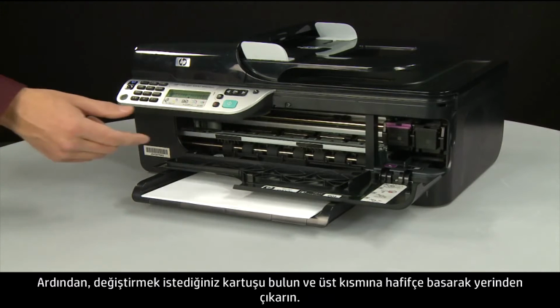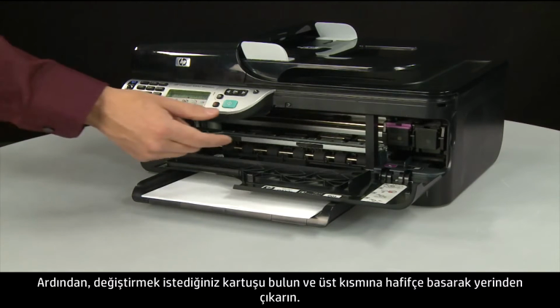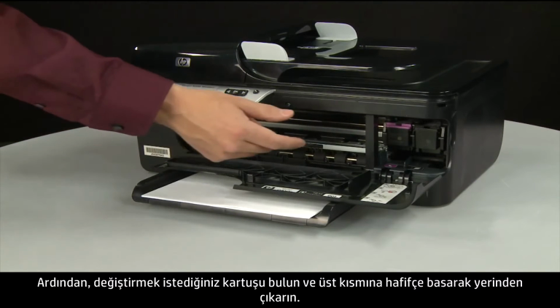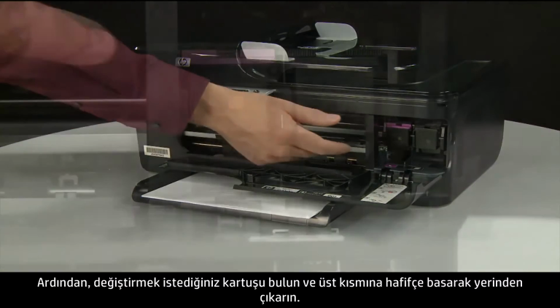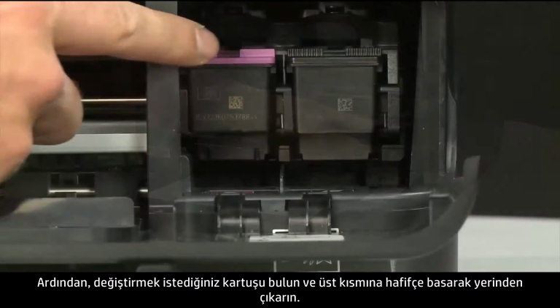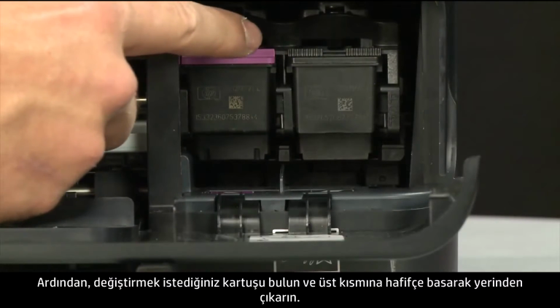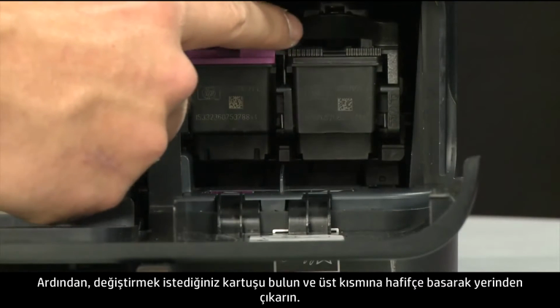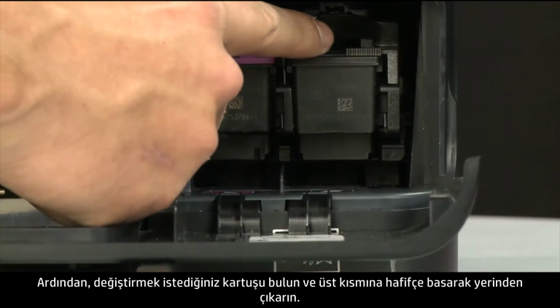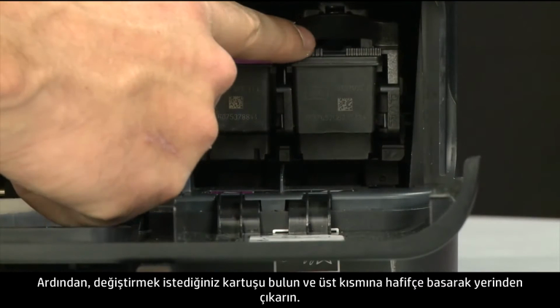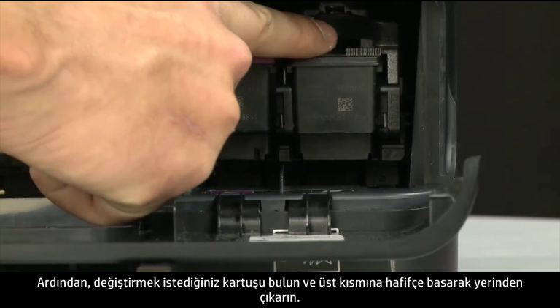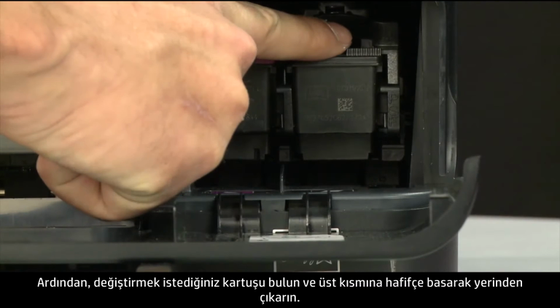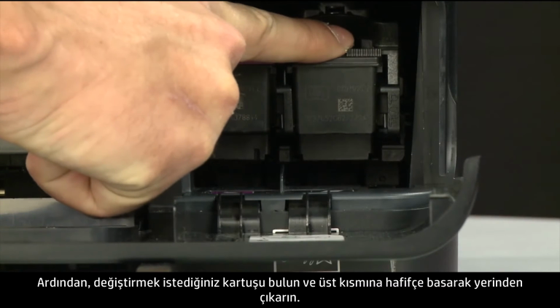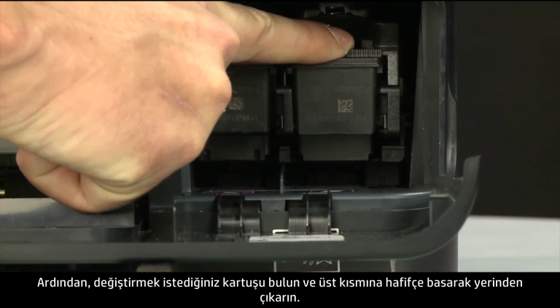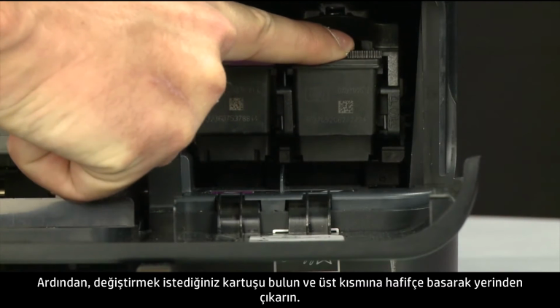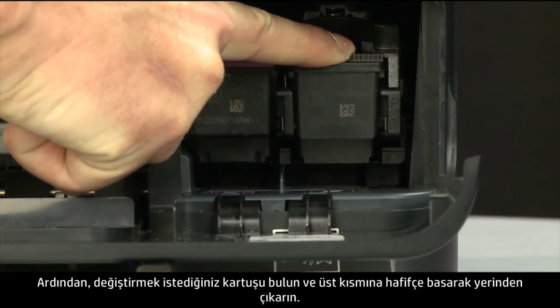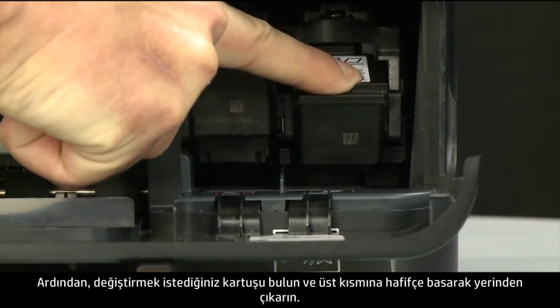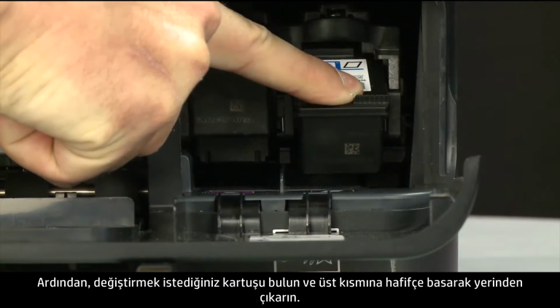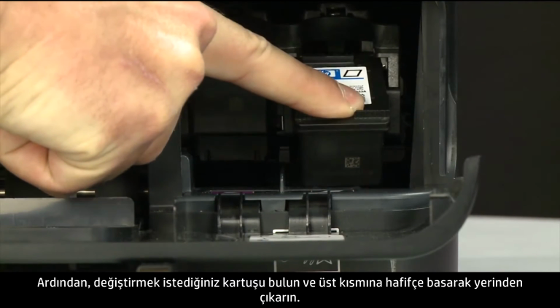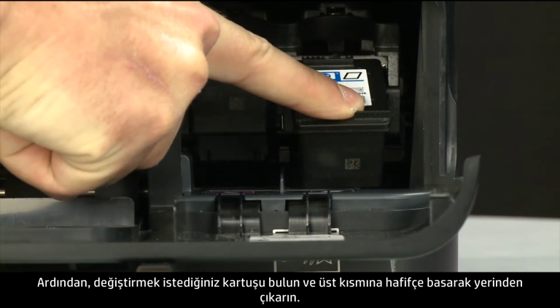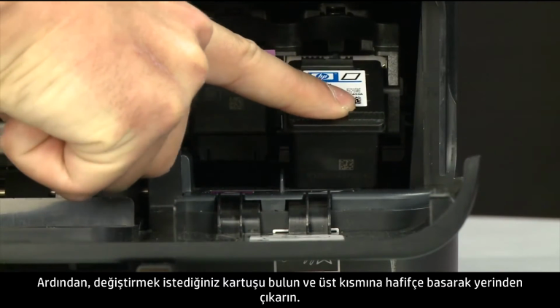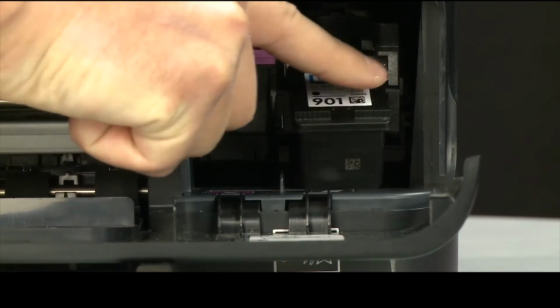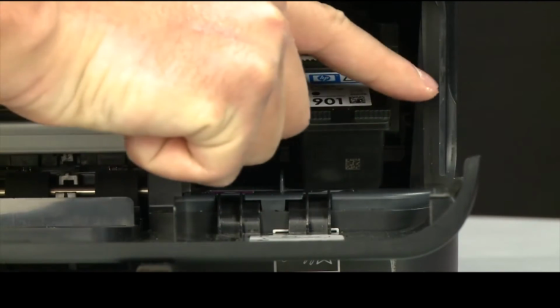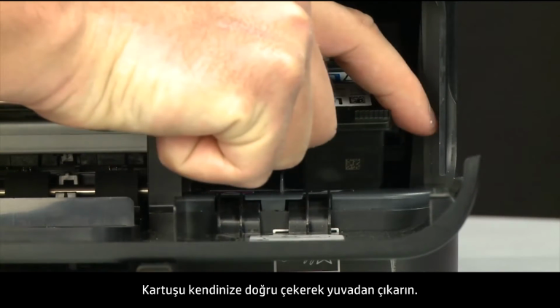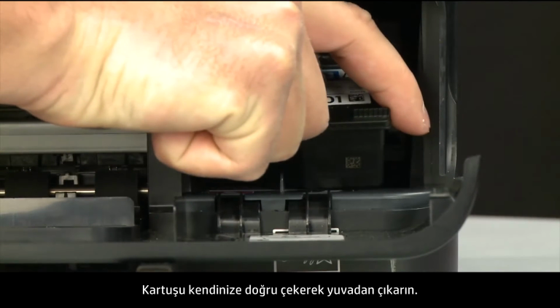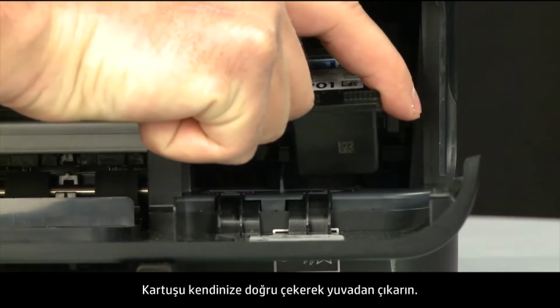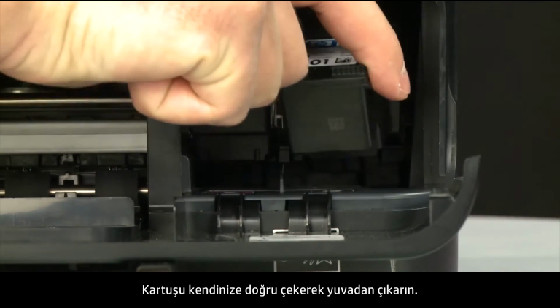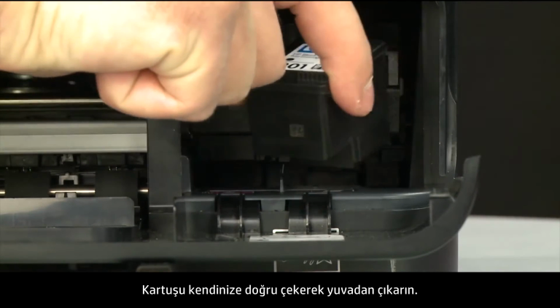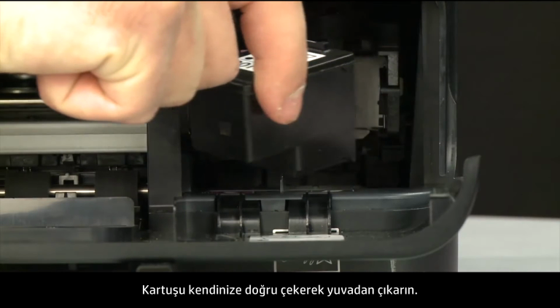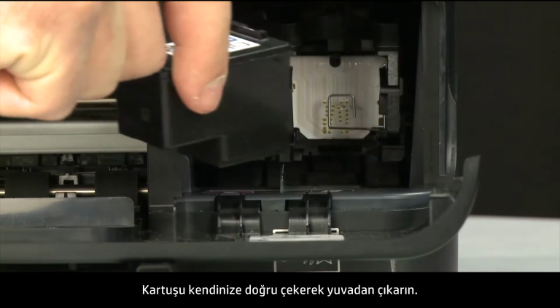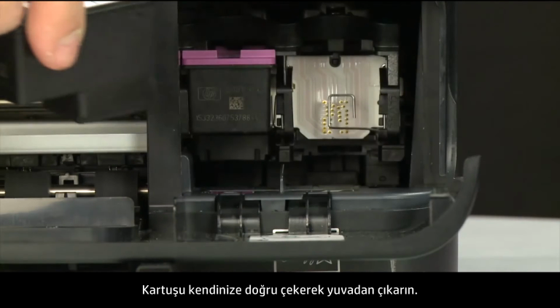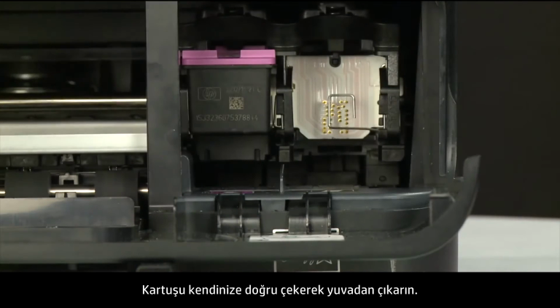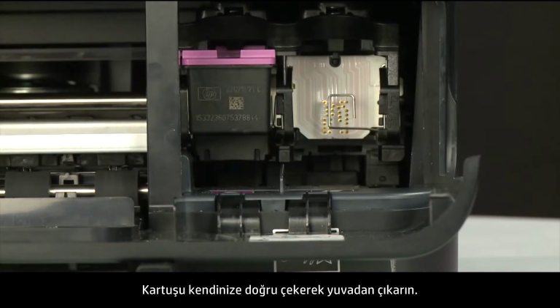Then find the cartridge you want to replace and lightly press down on the top of the cartridge to release it. Pull the cartridge towards you to remove it from the slot.